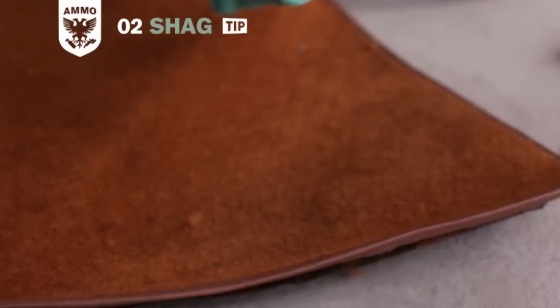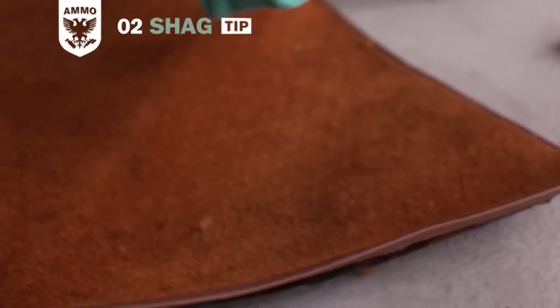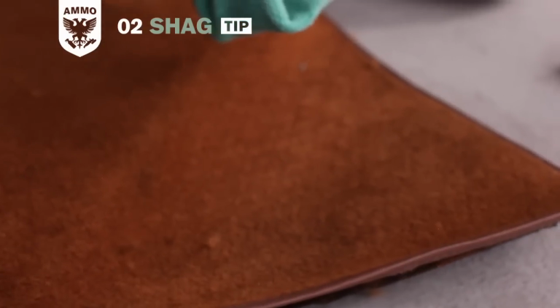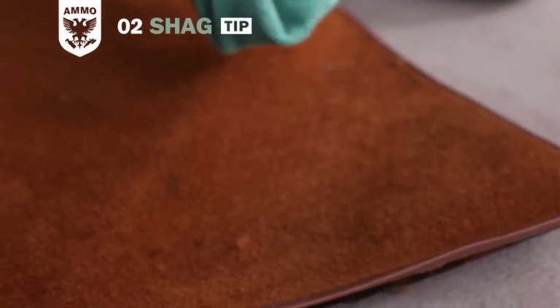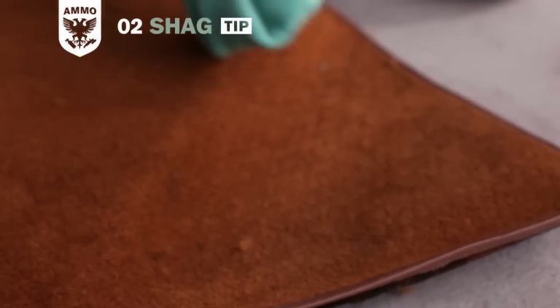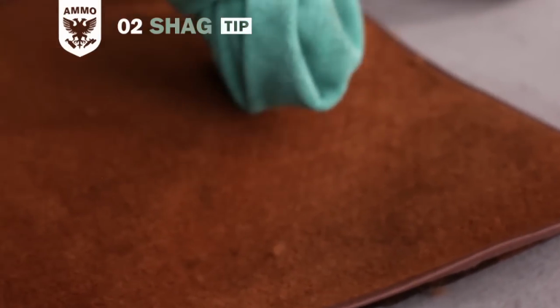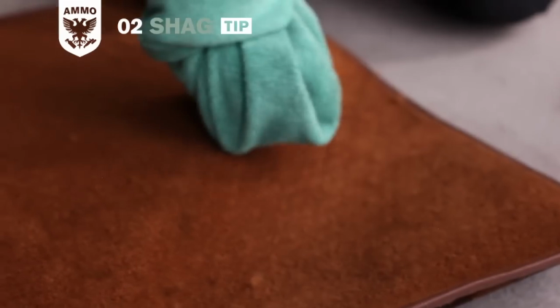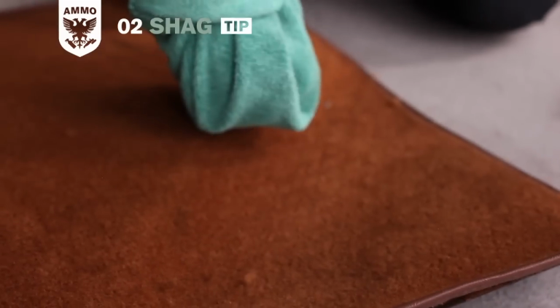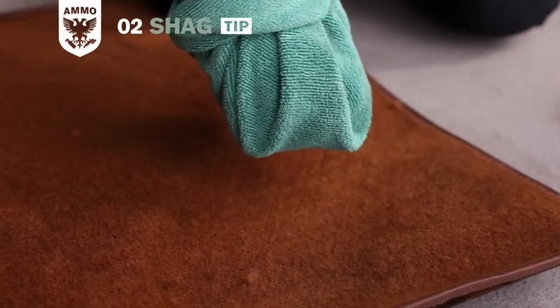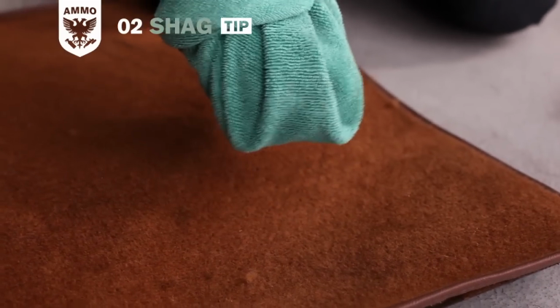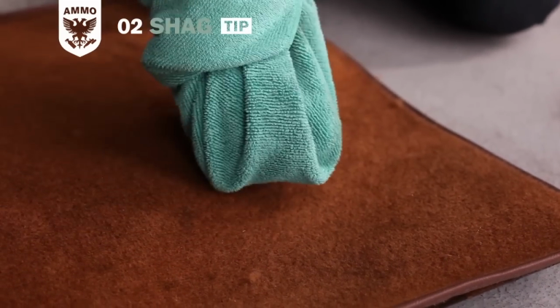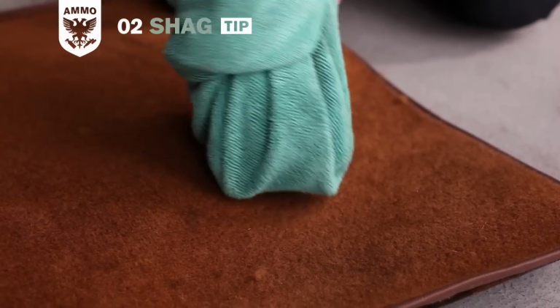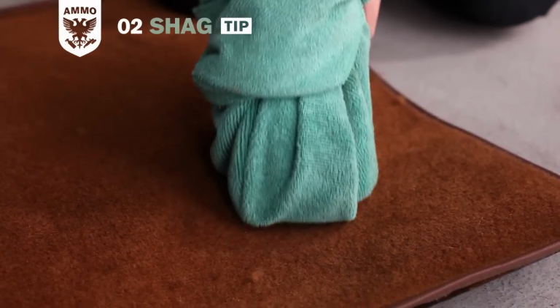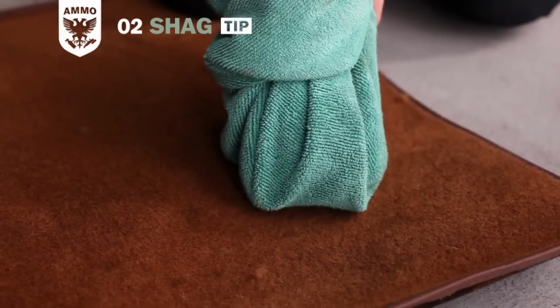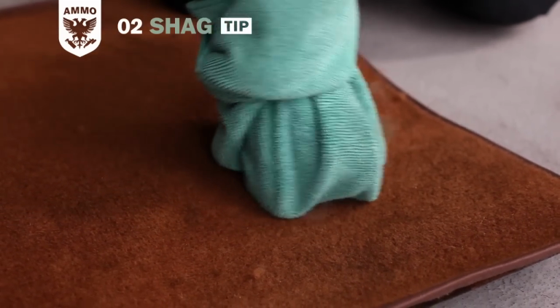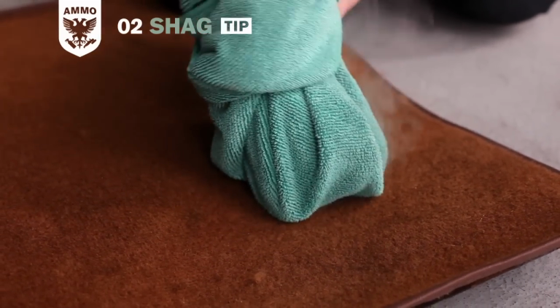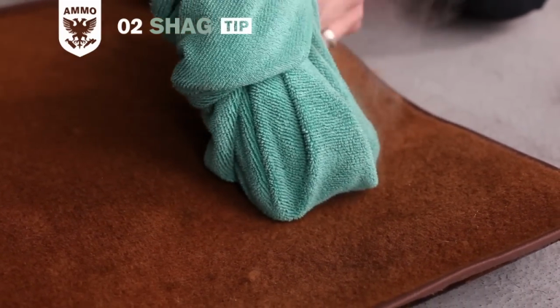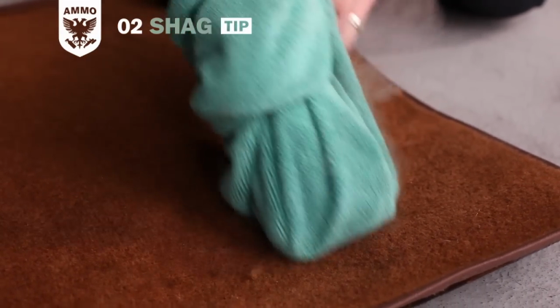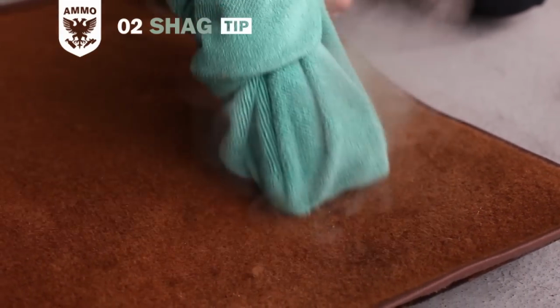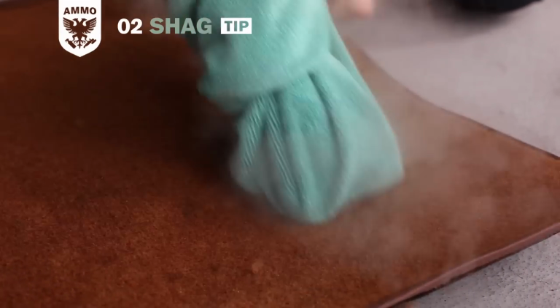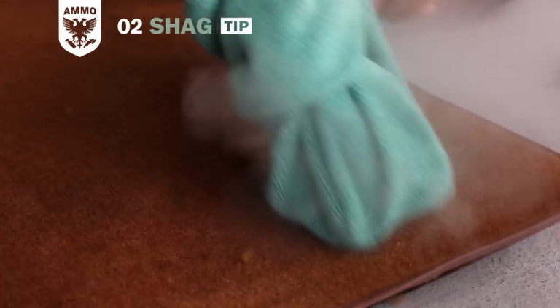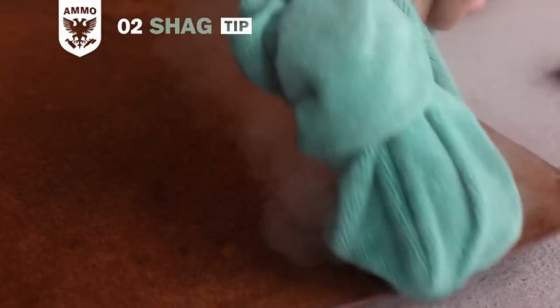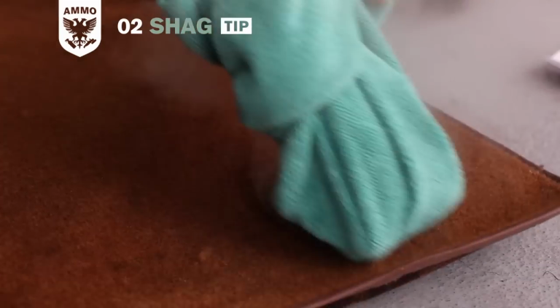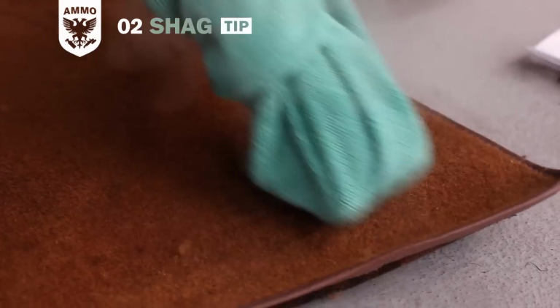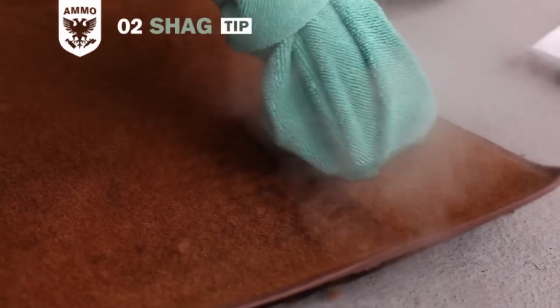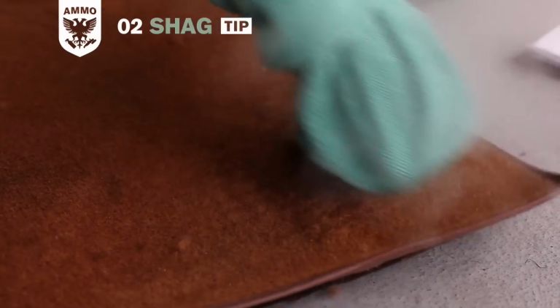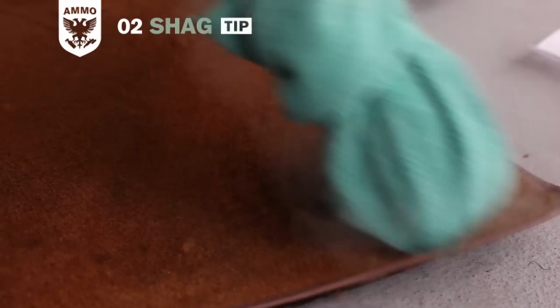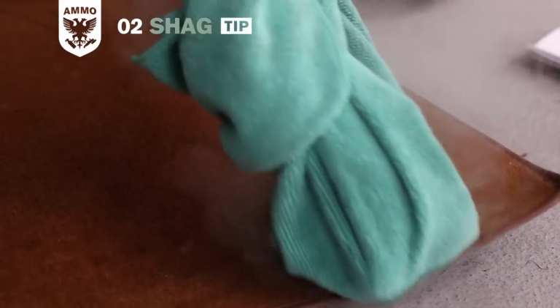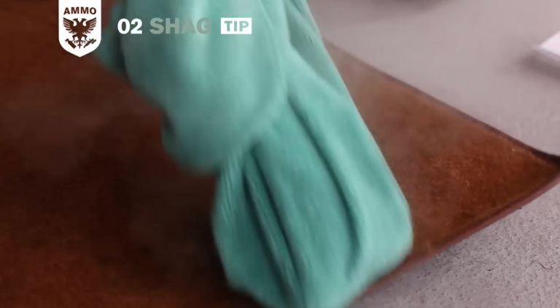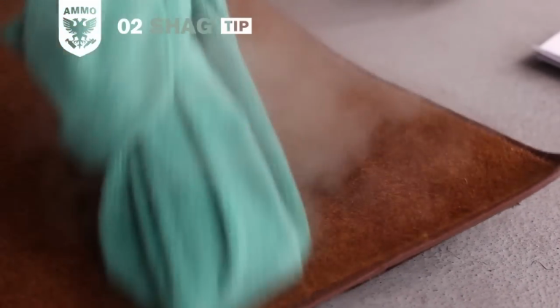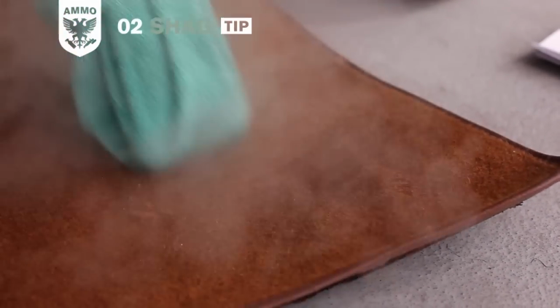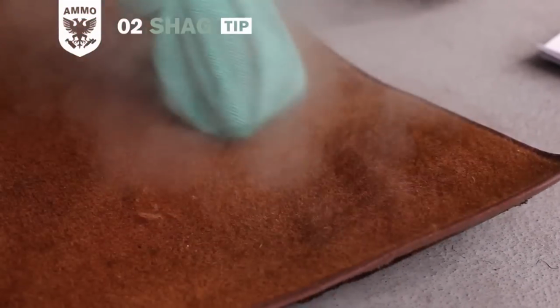For heavy dirt or stains on fabric and carpet, introducing heat to its fibers is a great way to help release the dirt. First, use the steamer with a microfiber towel wrapped around it to heat up the fibers while picking up the heavy dirt.